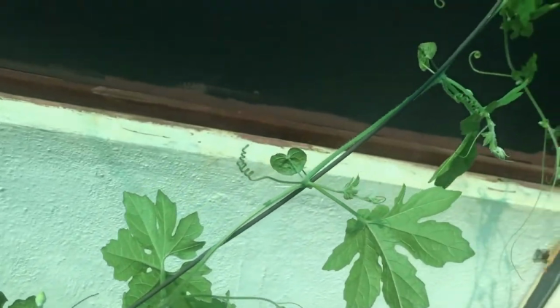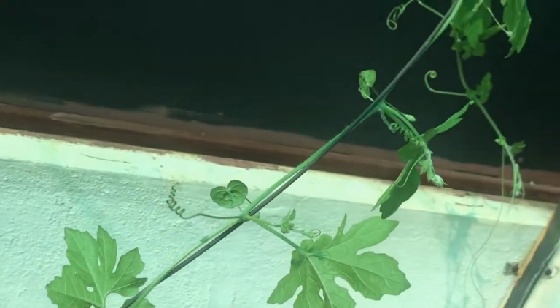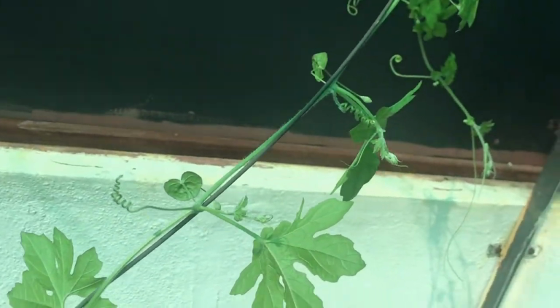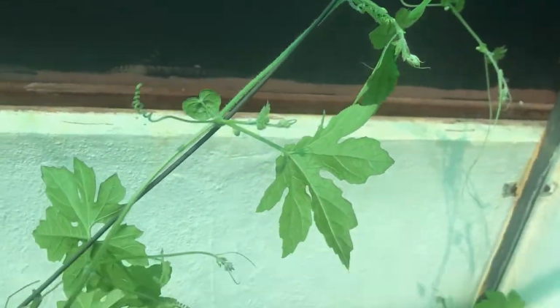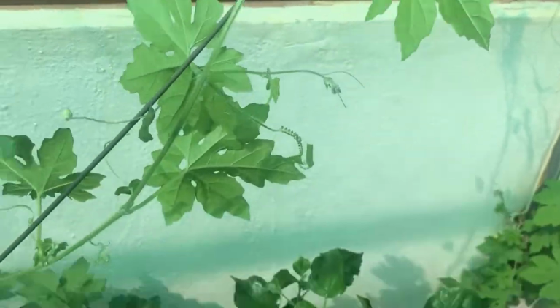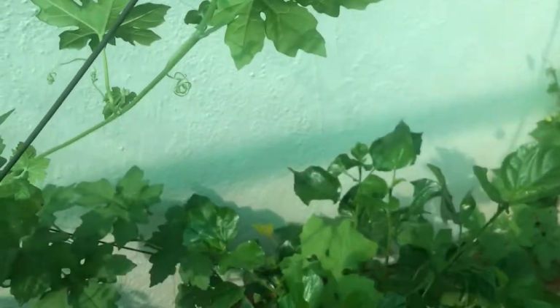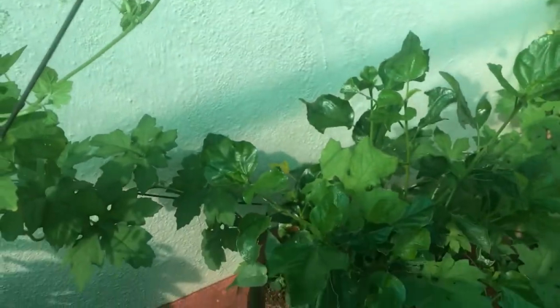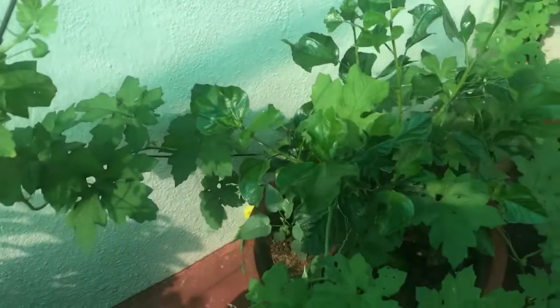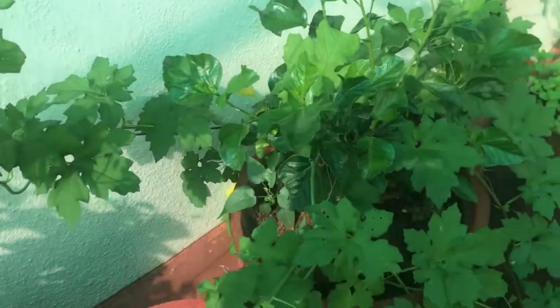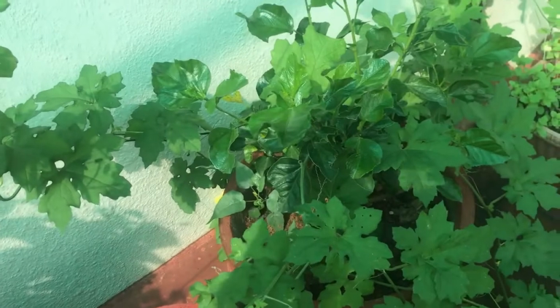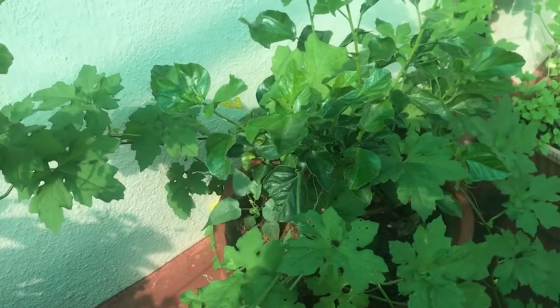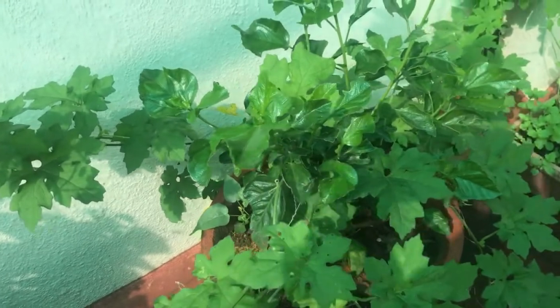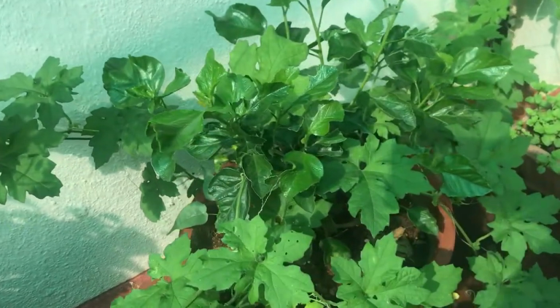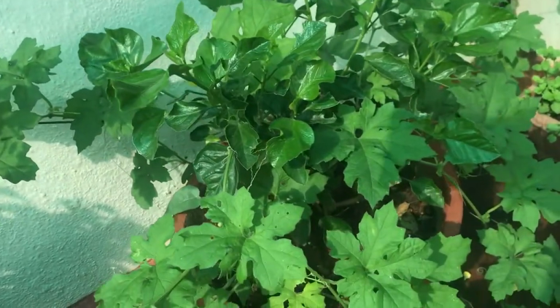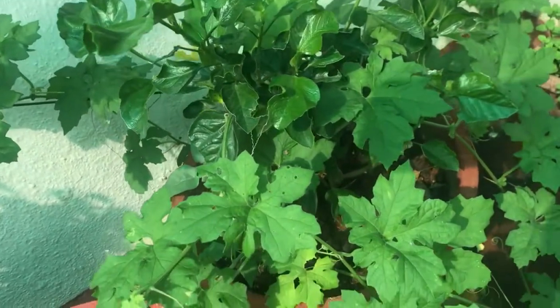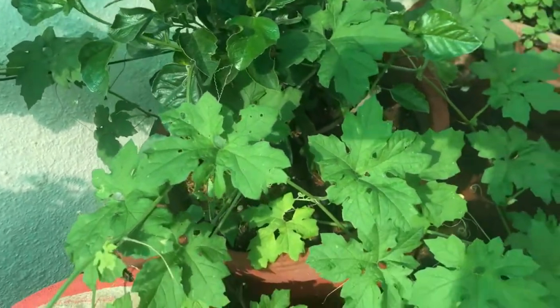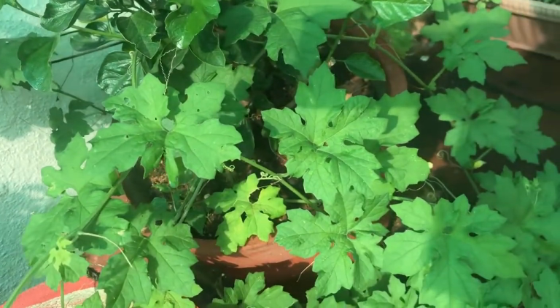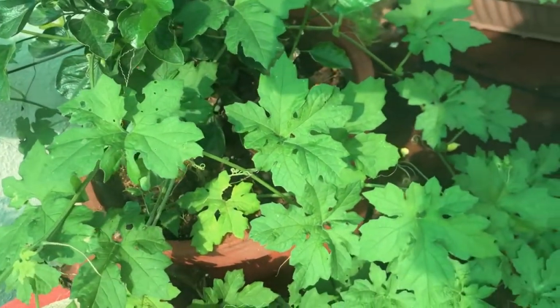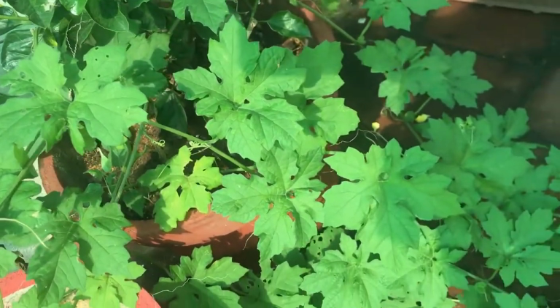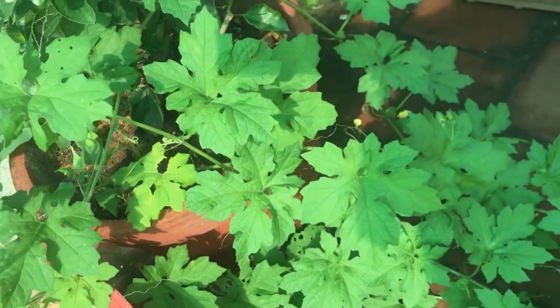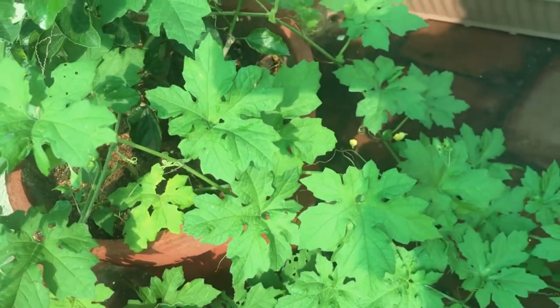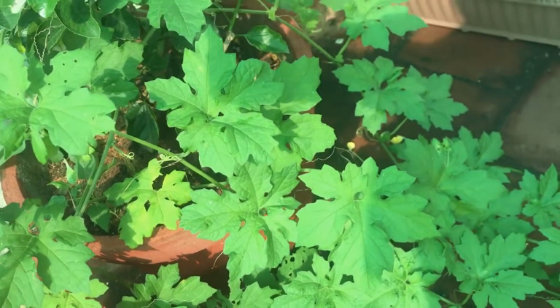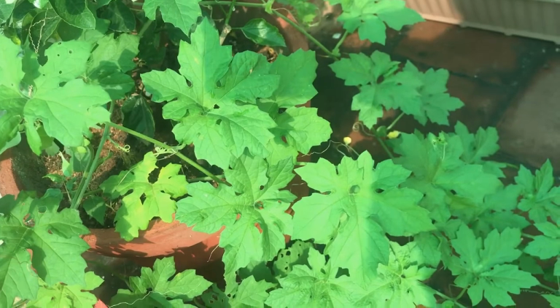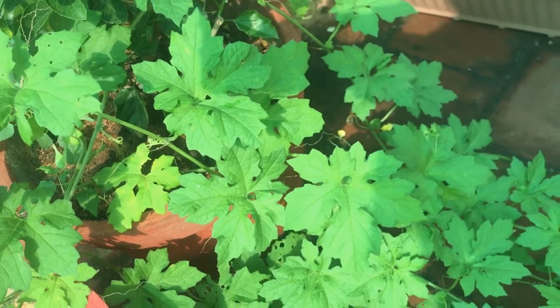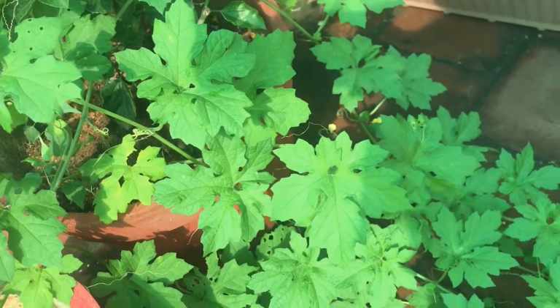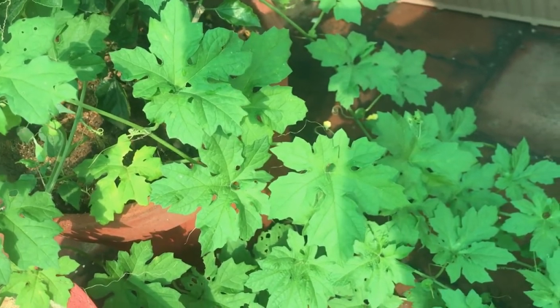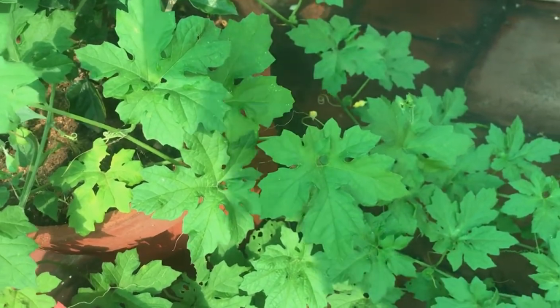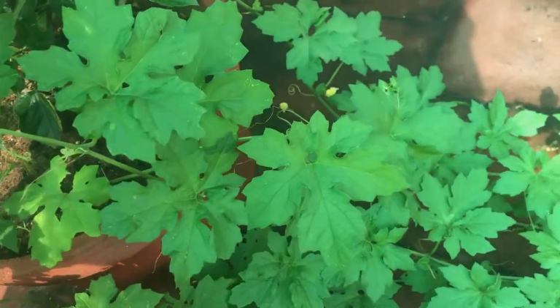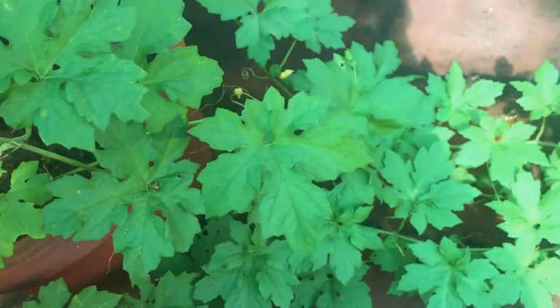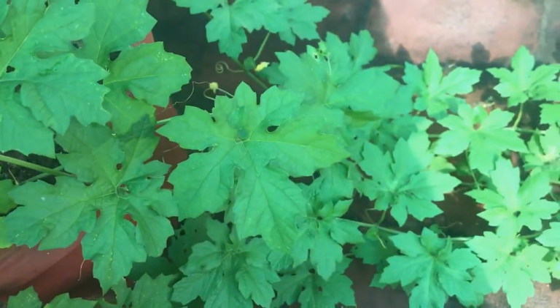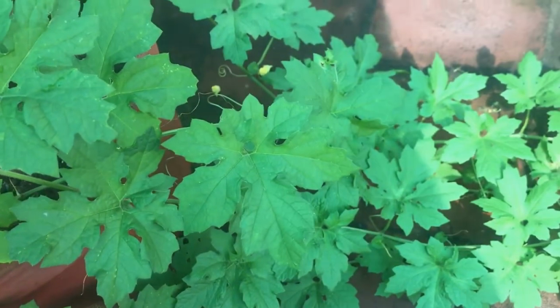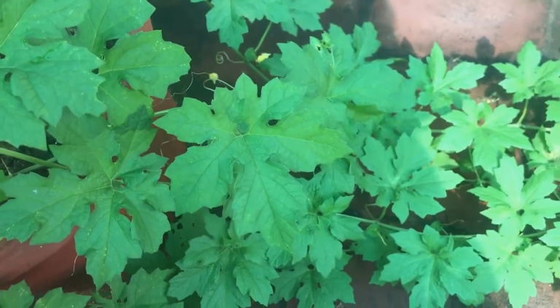You are seeing the bitter gourd plant in our garden. This is how the bitter gourd plant will be grown. The bitter gourd plant grows in rainy season as well as in summer season.